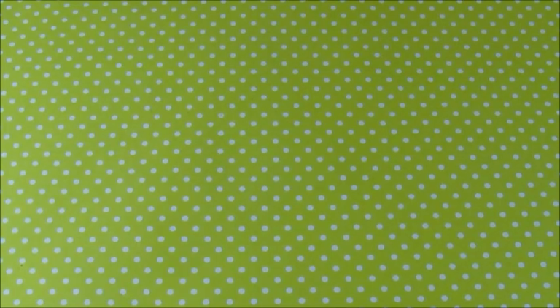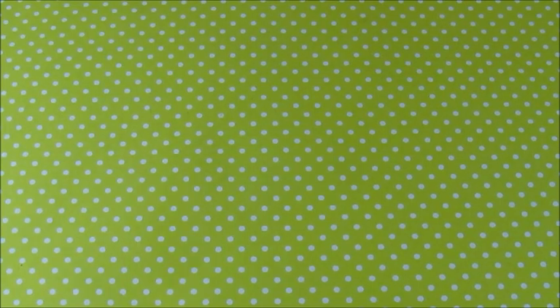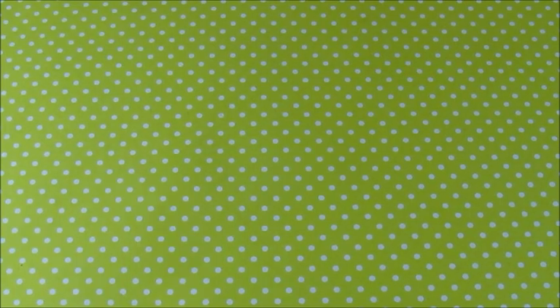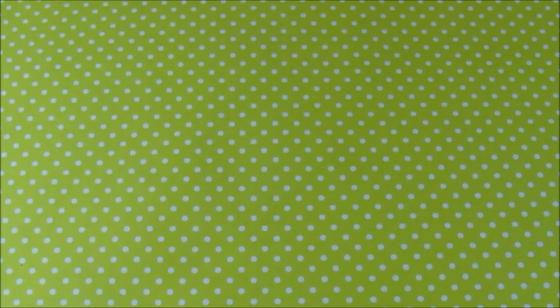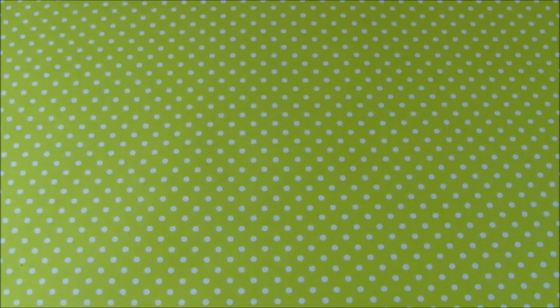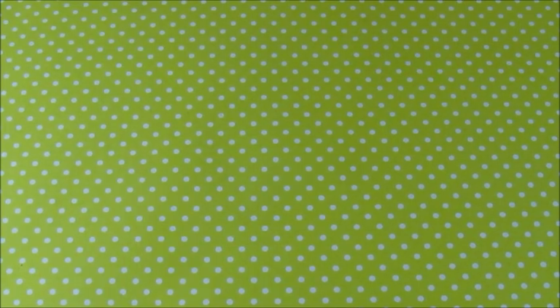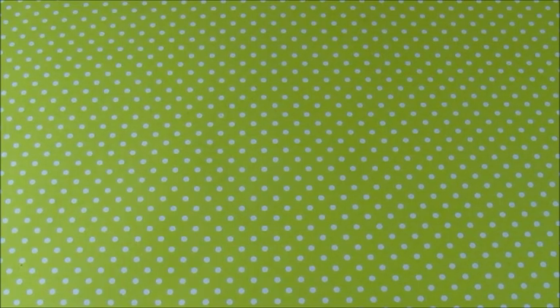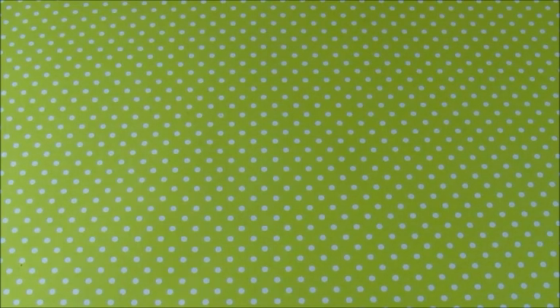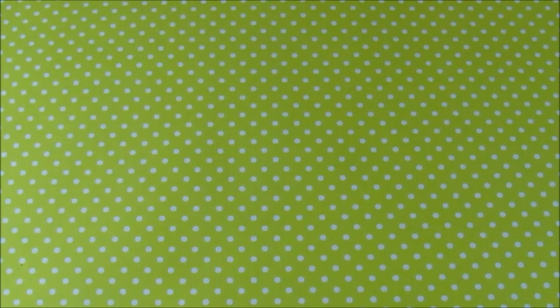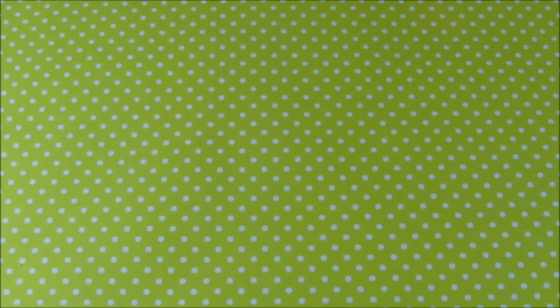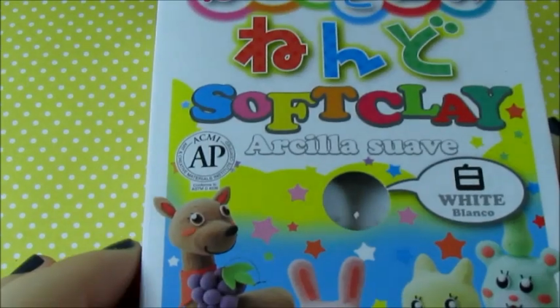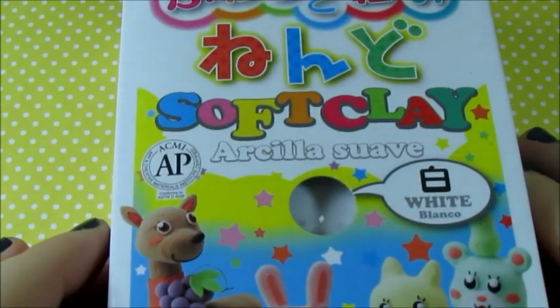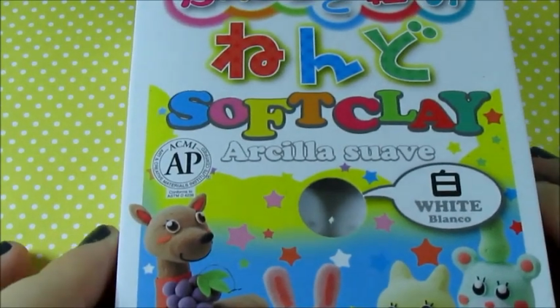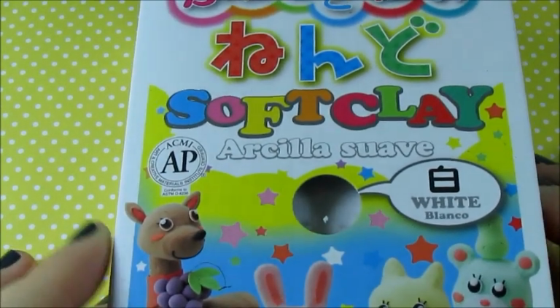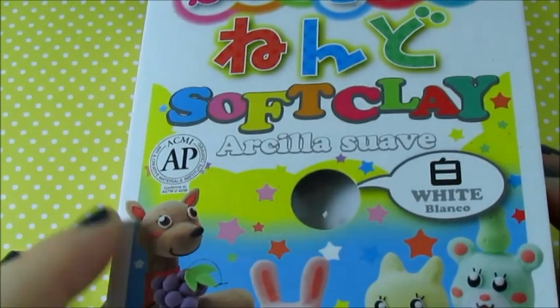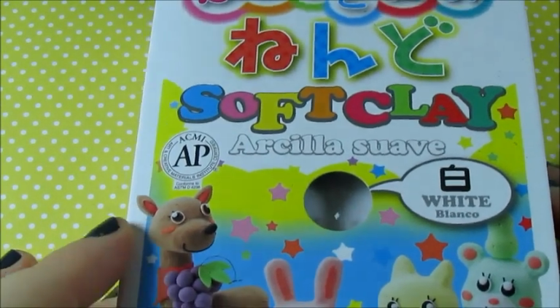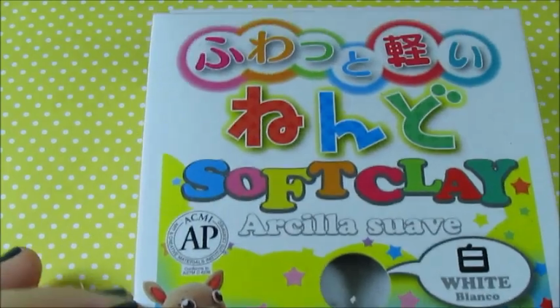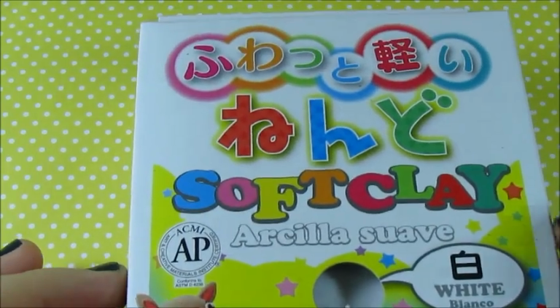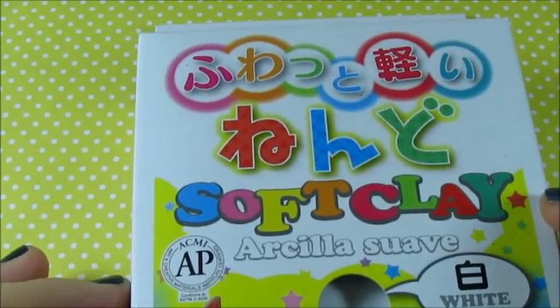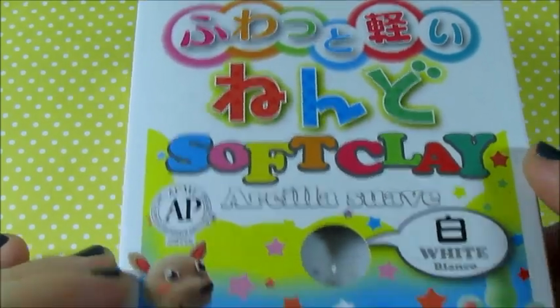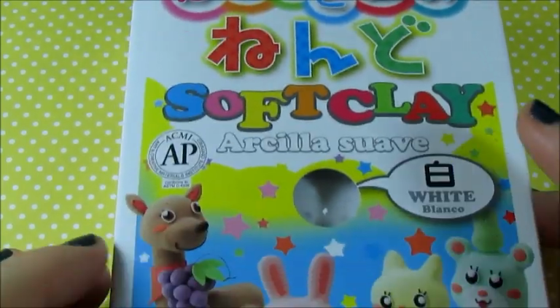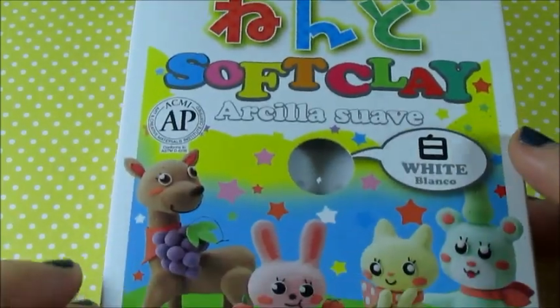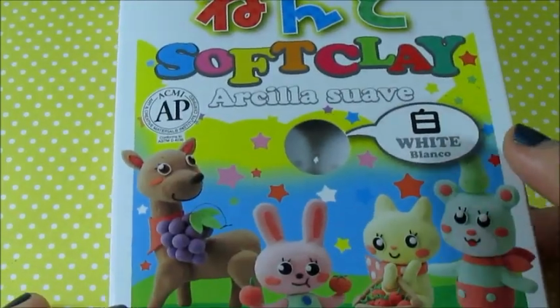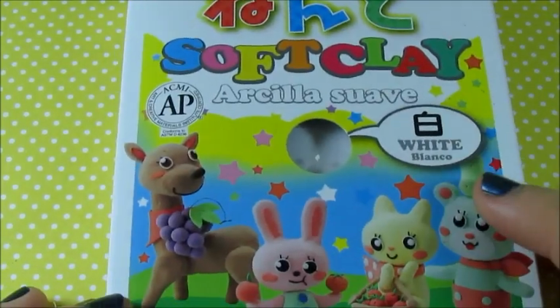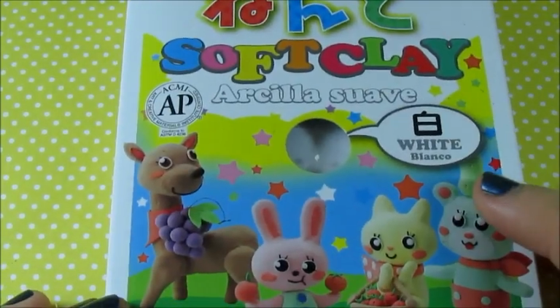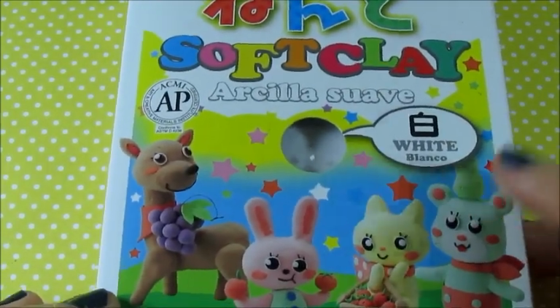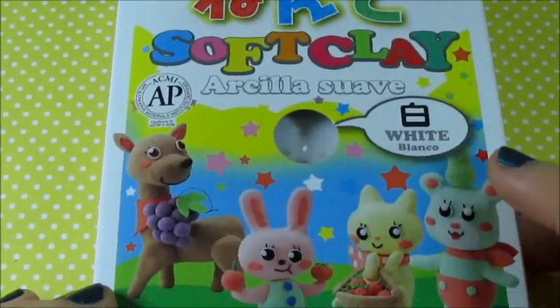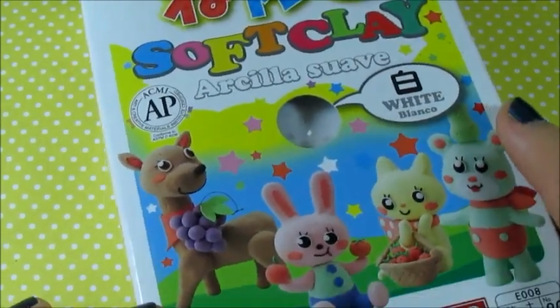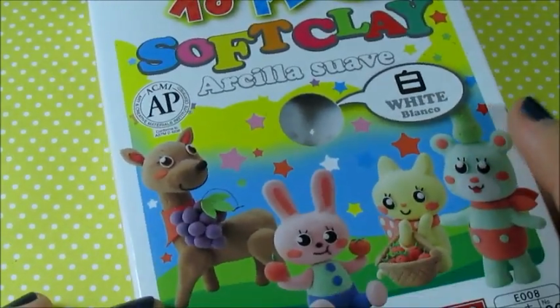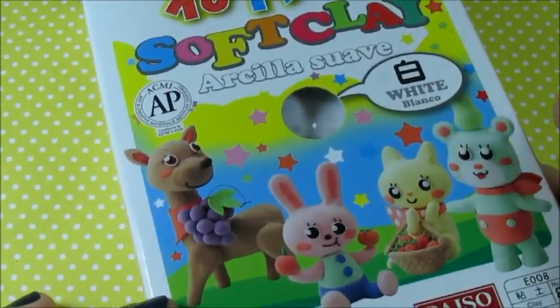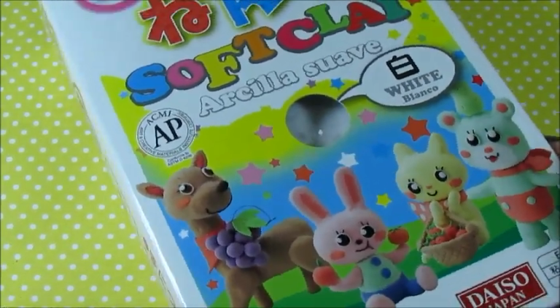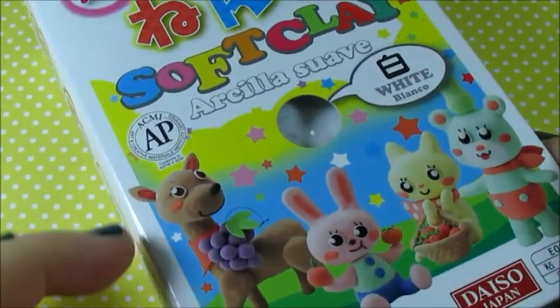Now I'm just going to get on to the trade offer part of this video. So the first thing I'm going to offer you is this Daiso Soft White Clay, and here's just what it looks like.